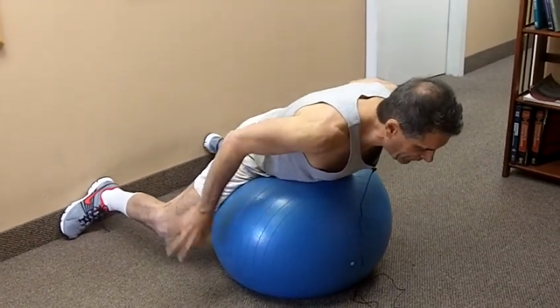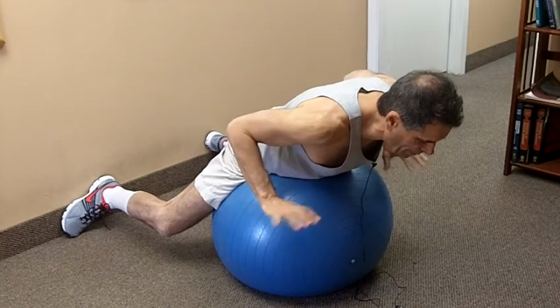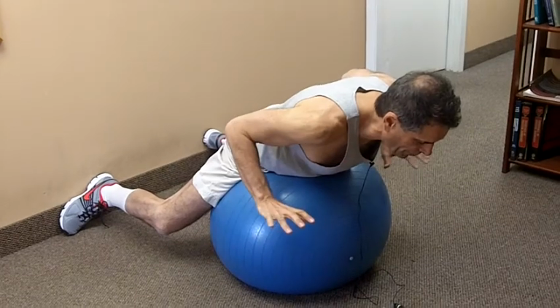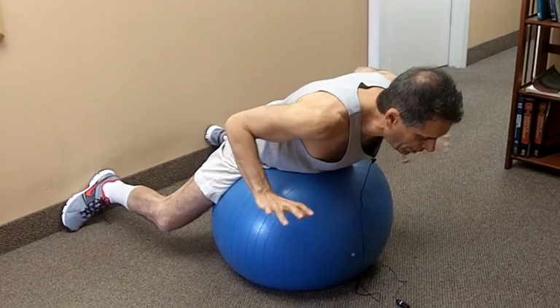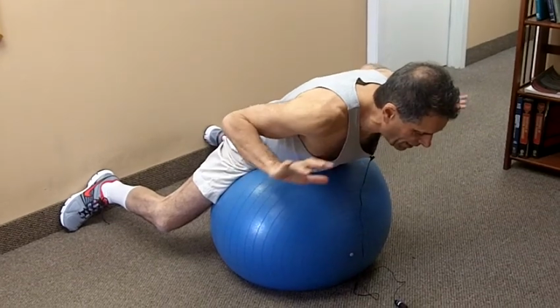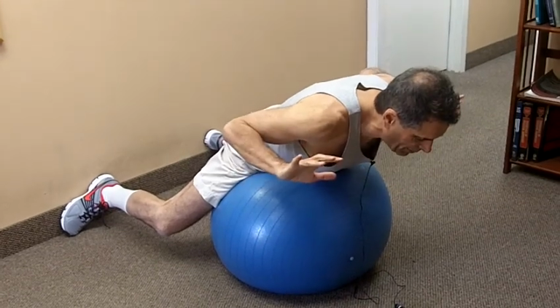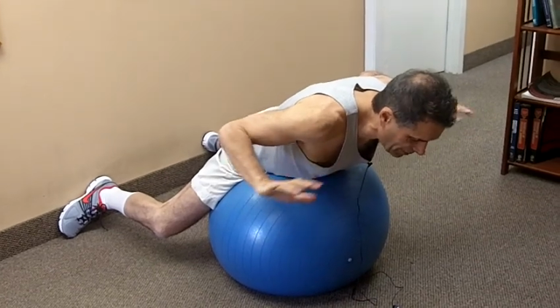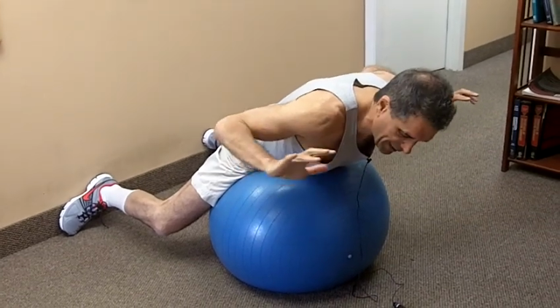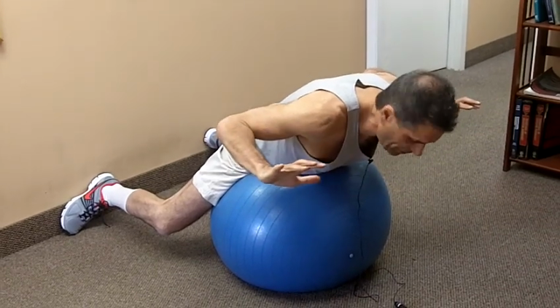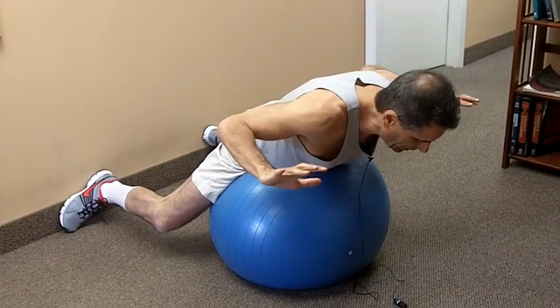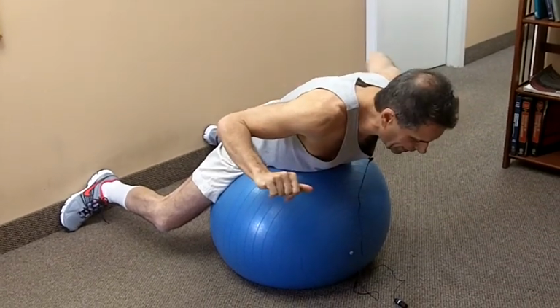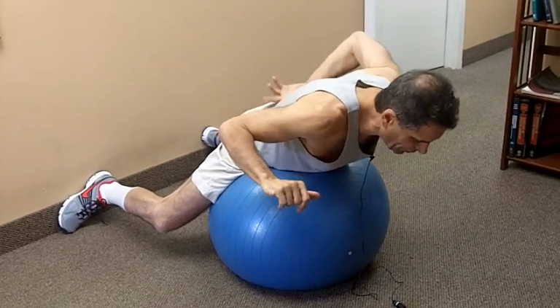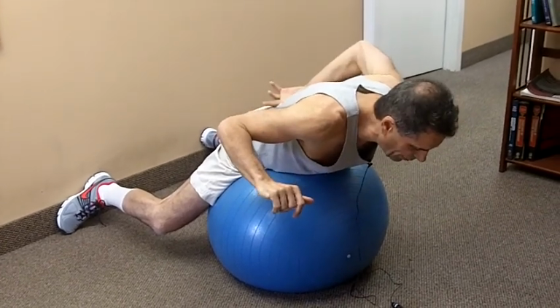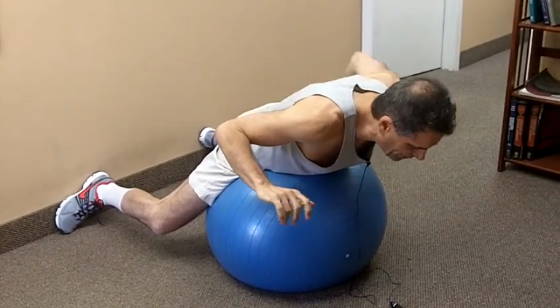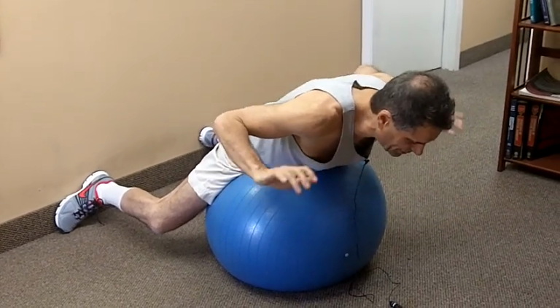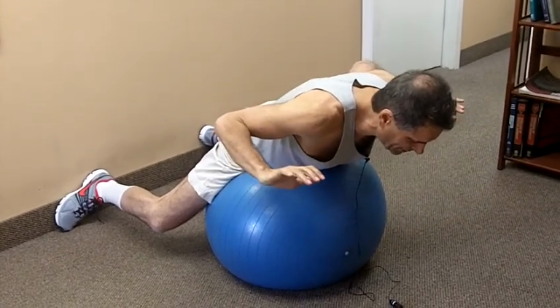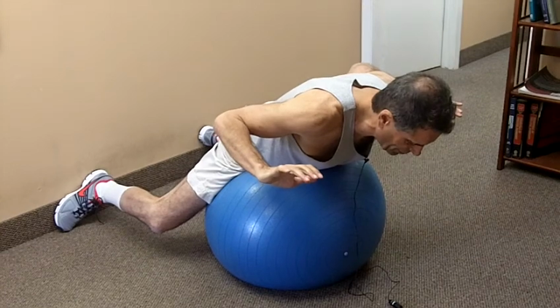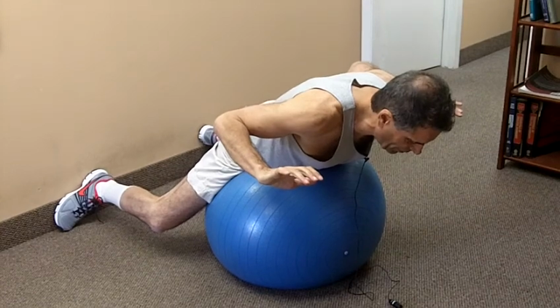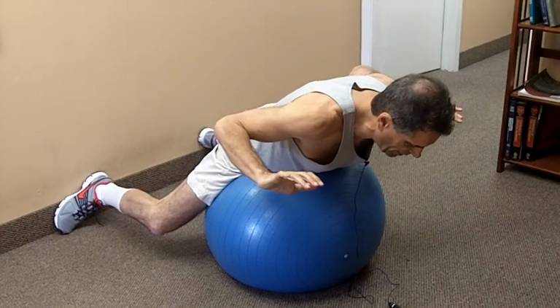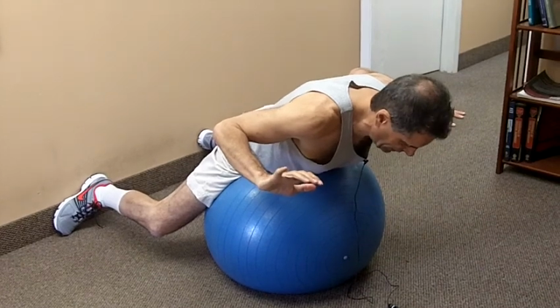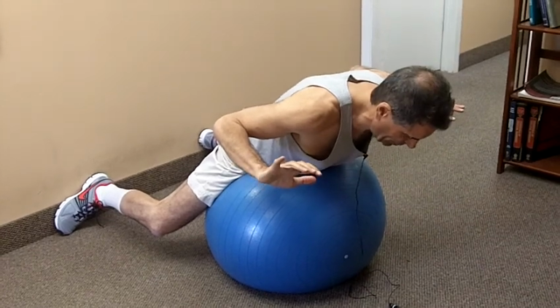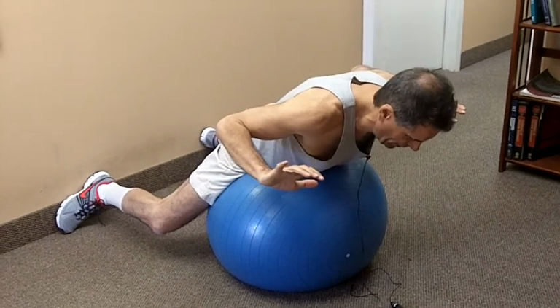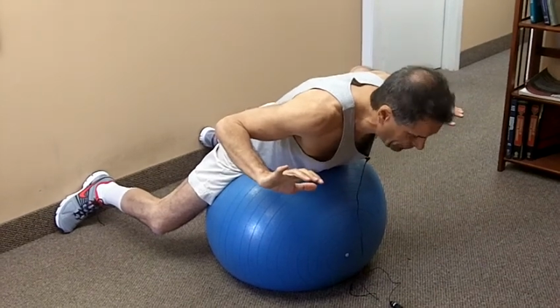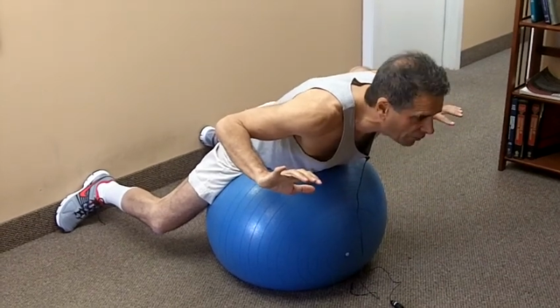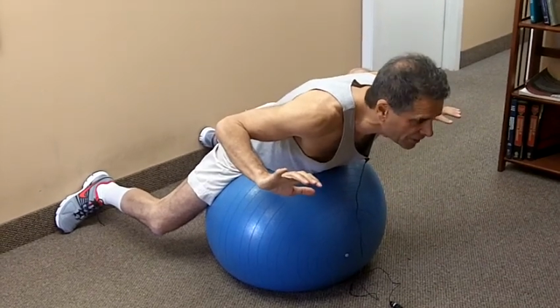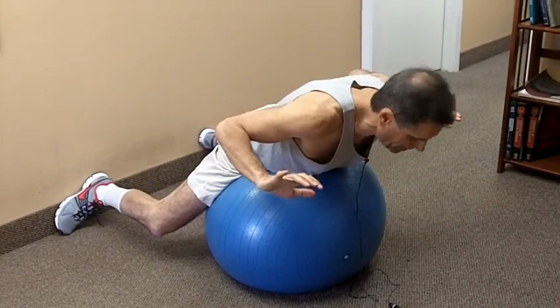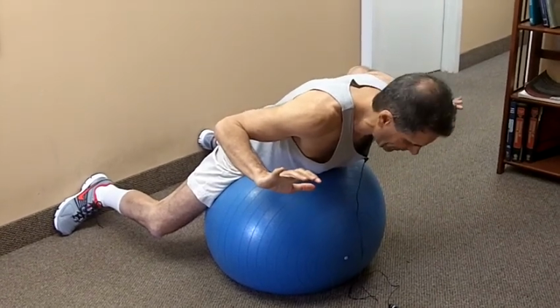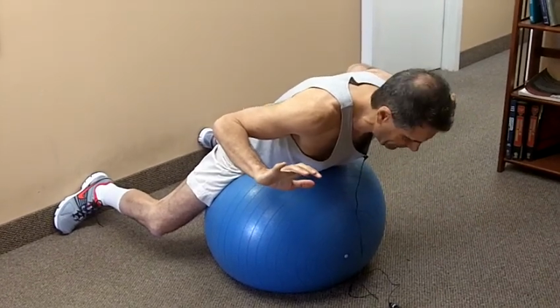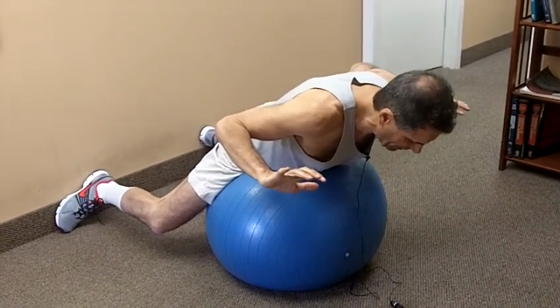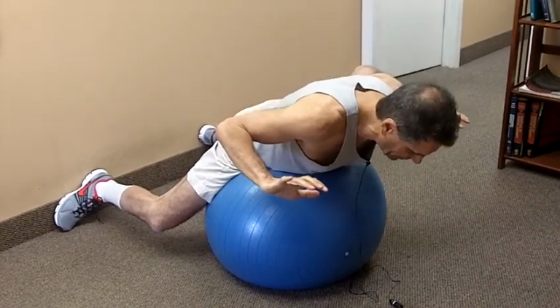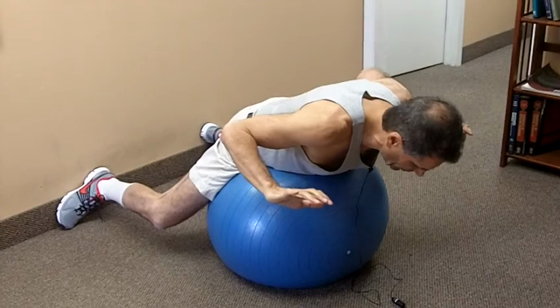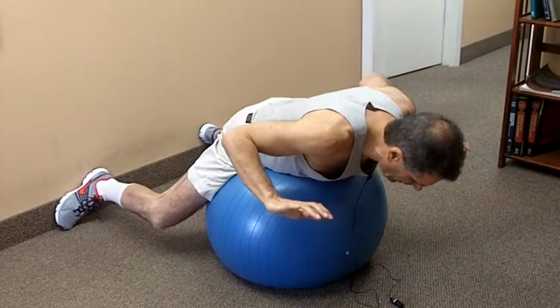Now I feel like I'm over the ball, I'm up in the air, my hands are right here, and I feel my lower back muscles tightening — so that's what you want. Tuck your chin in, don't poke the chin, keep it tucked.